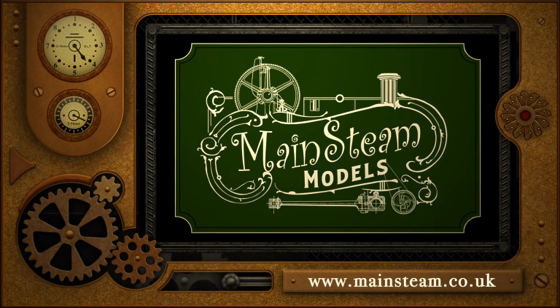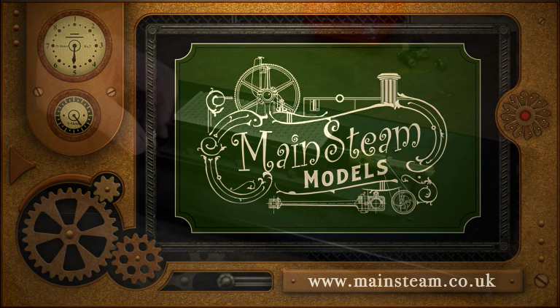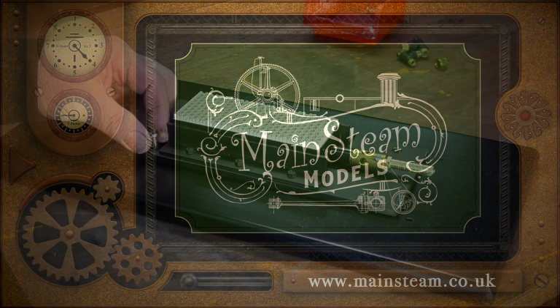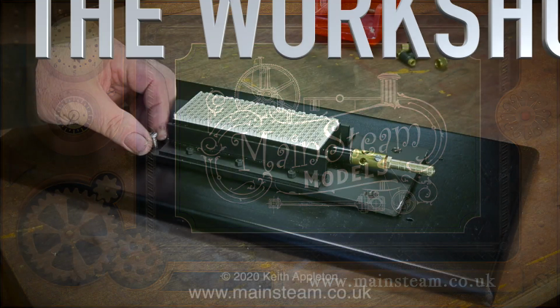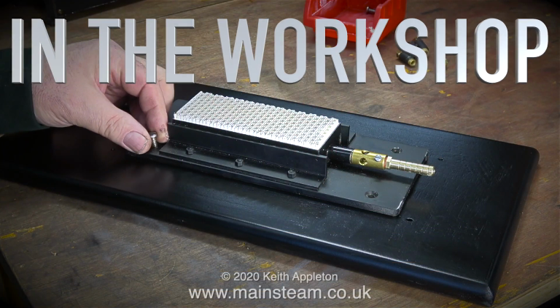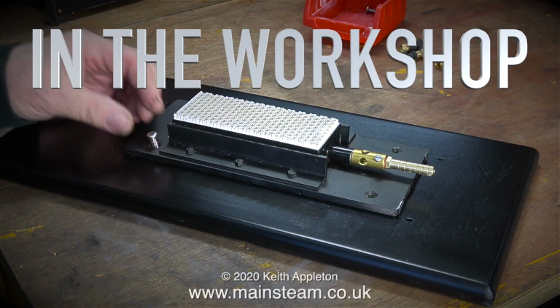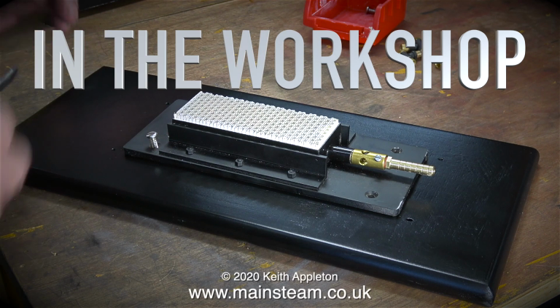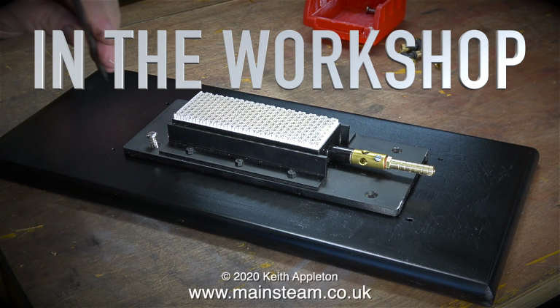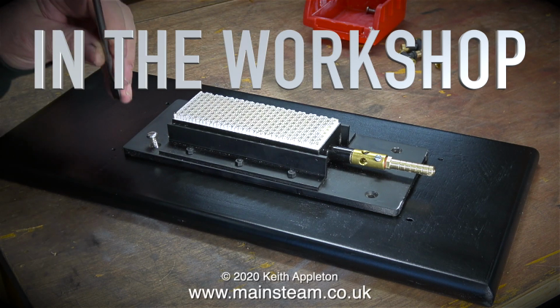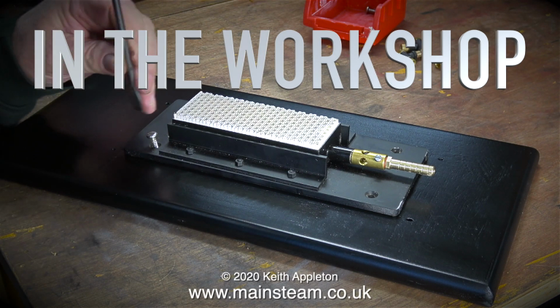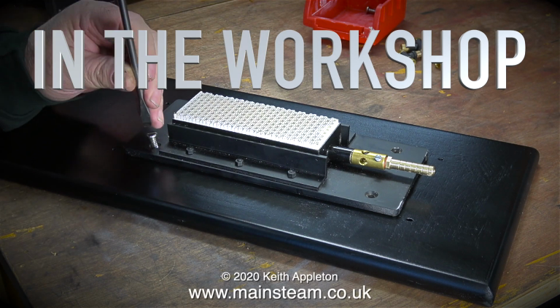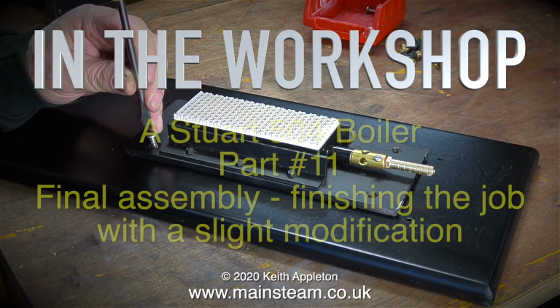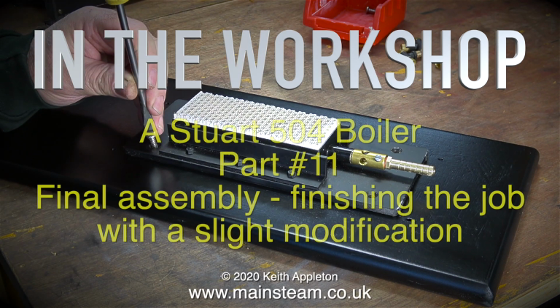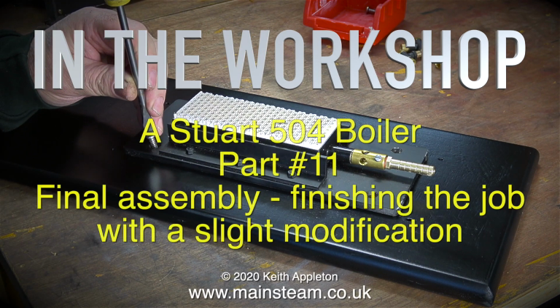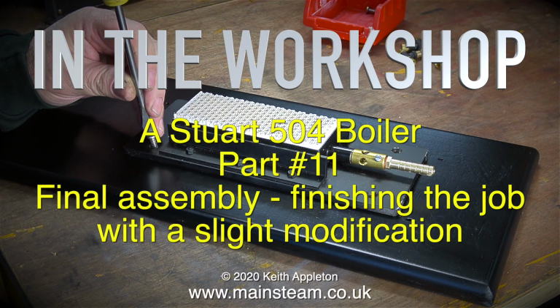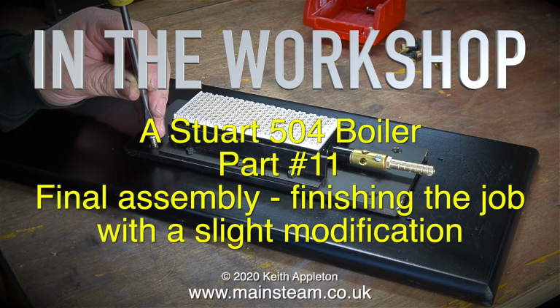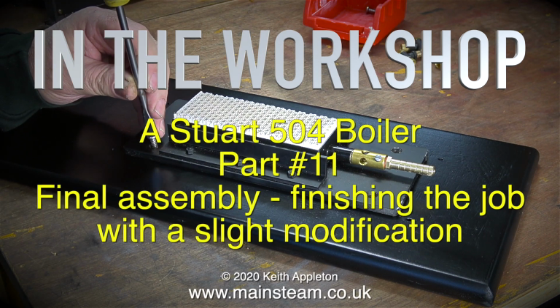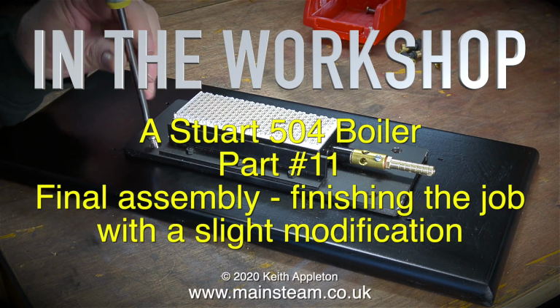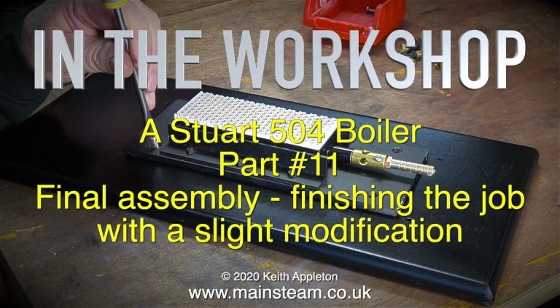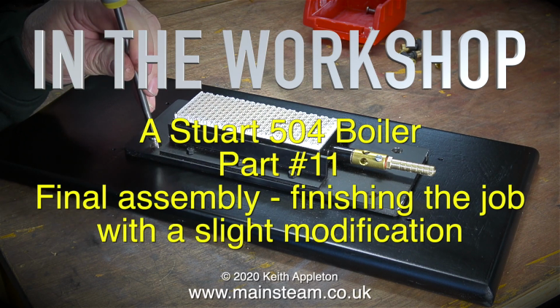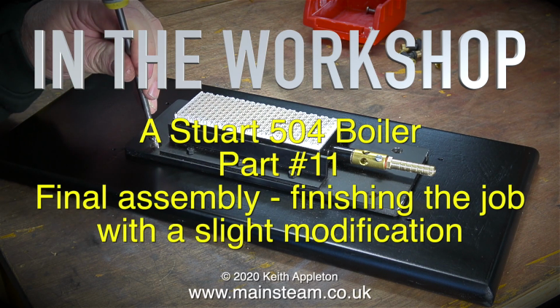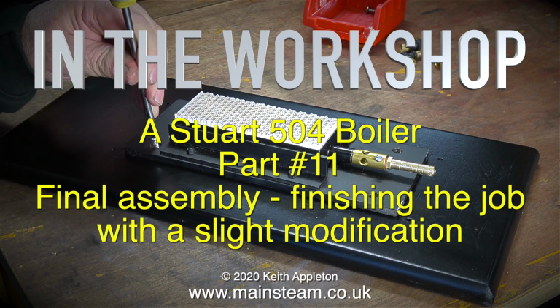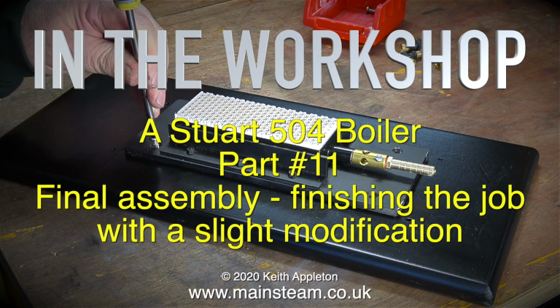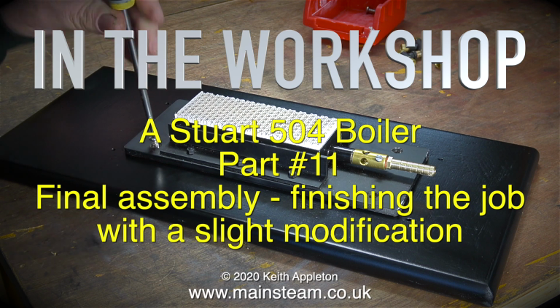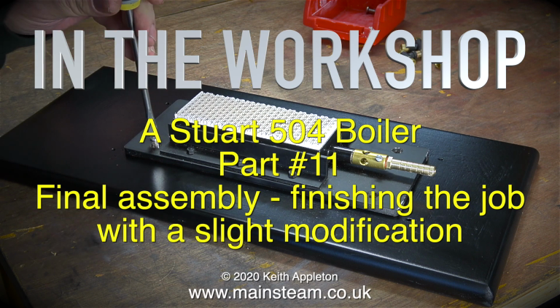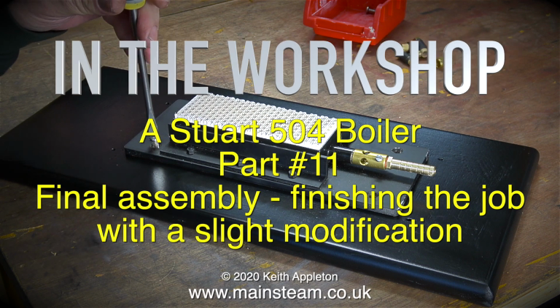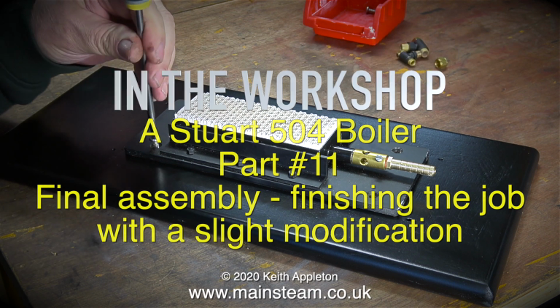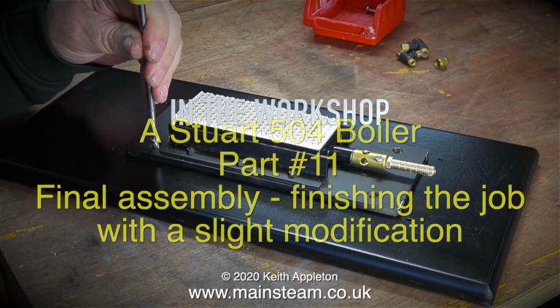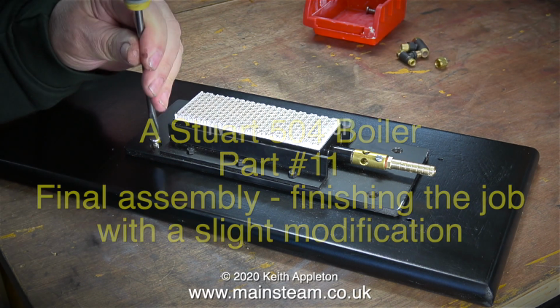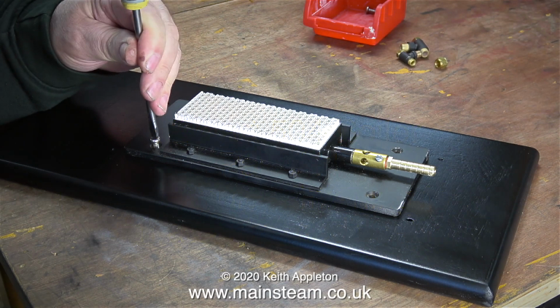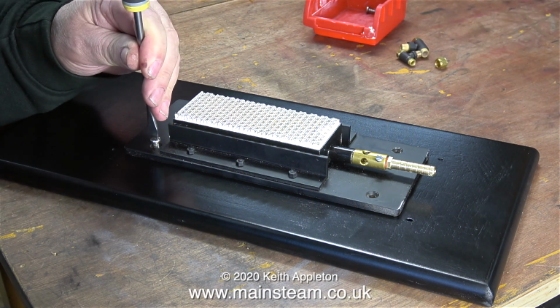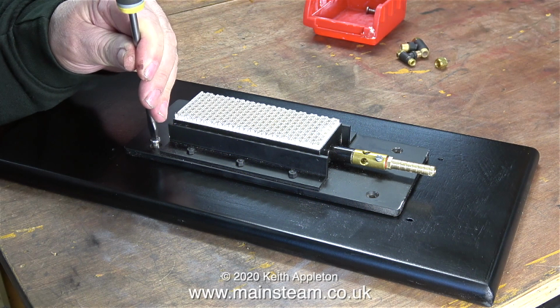Welcome to In The Workshop. This is the final part of a Stuart 504 boiler build — it's part 11, final assembly, finishing the job with a slight modification.